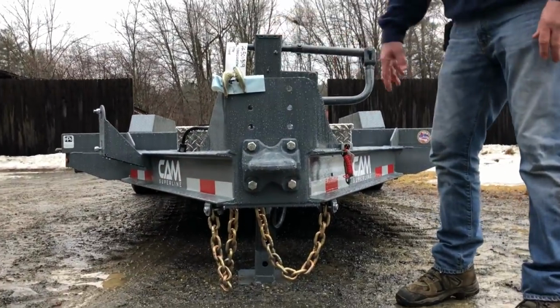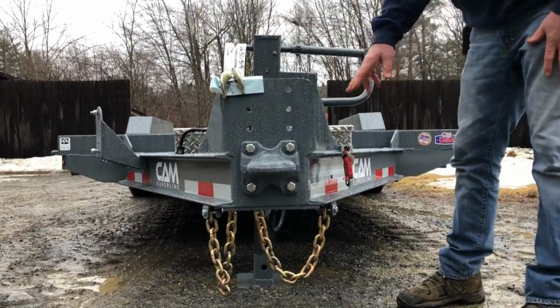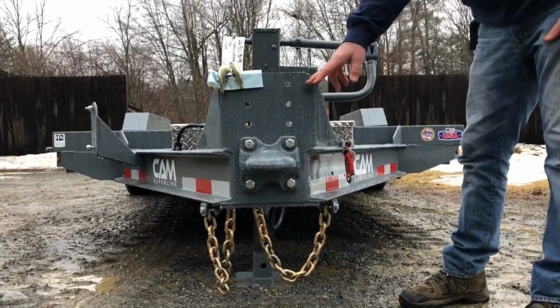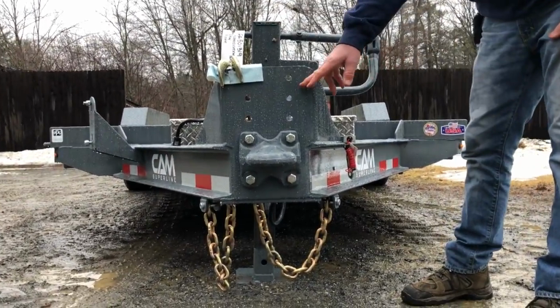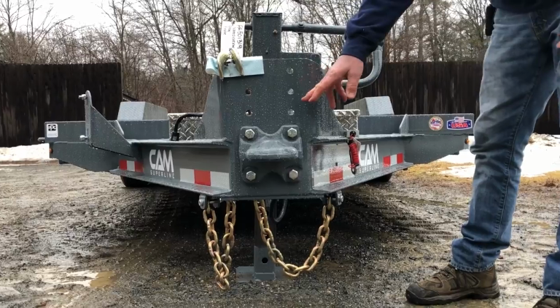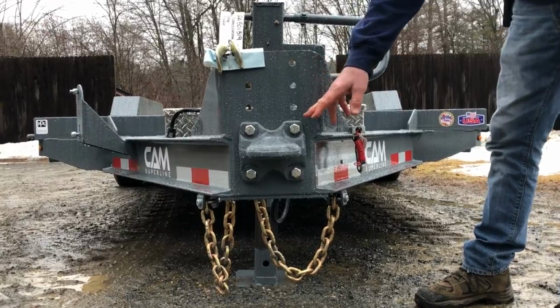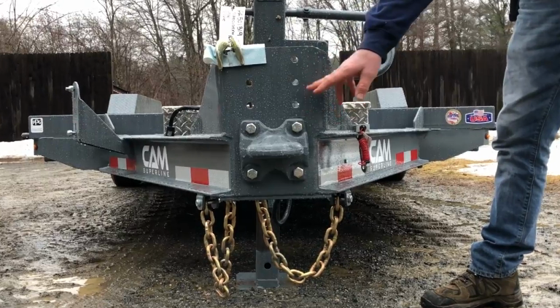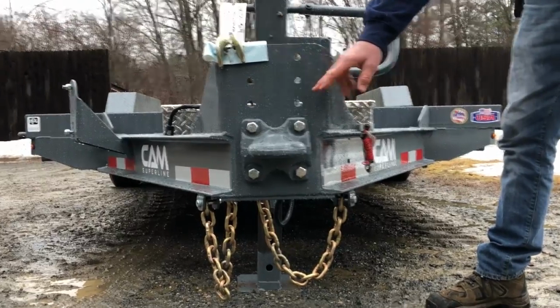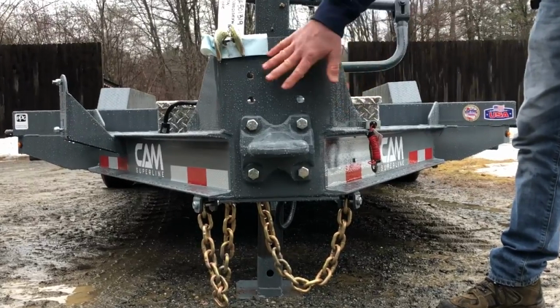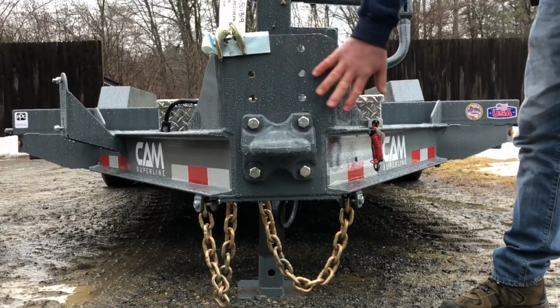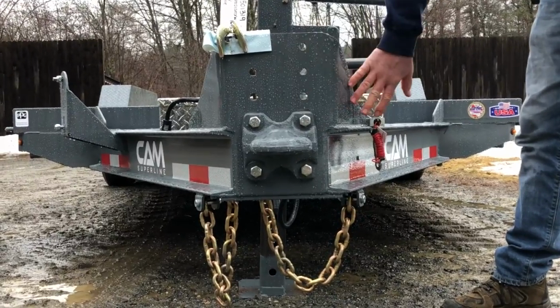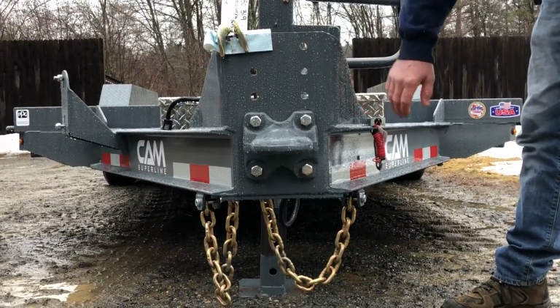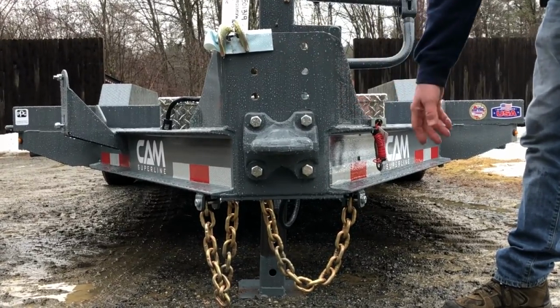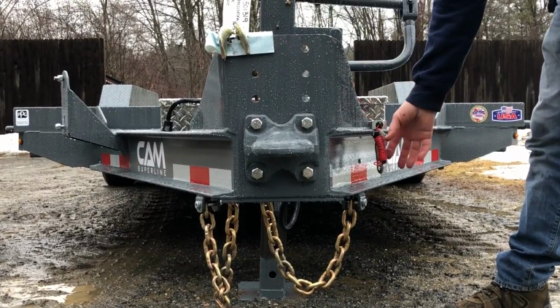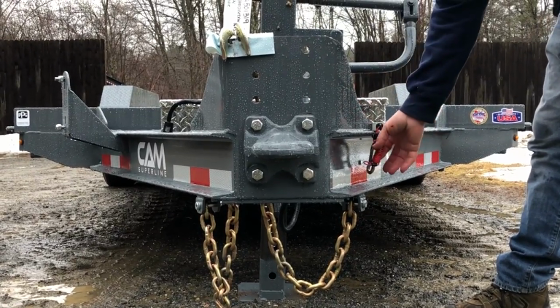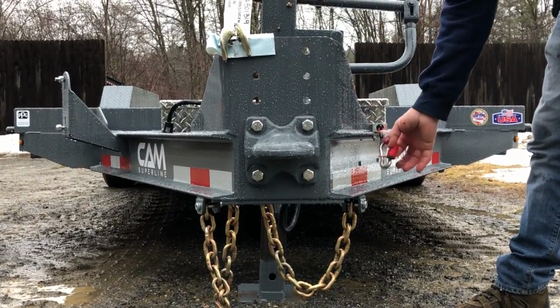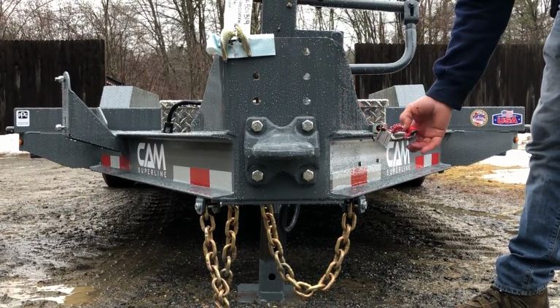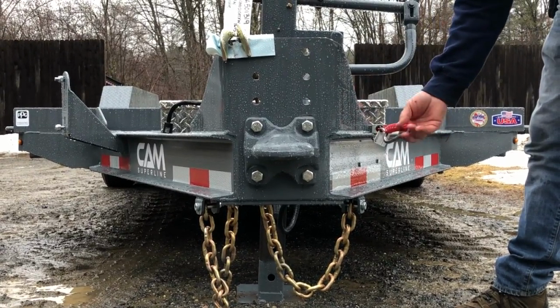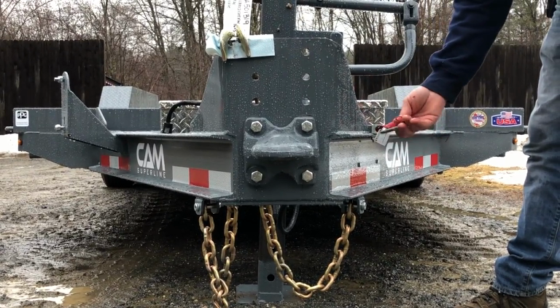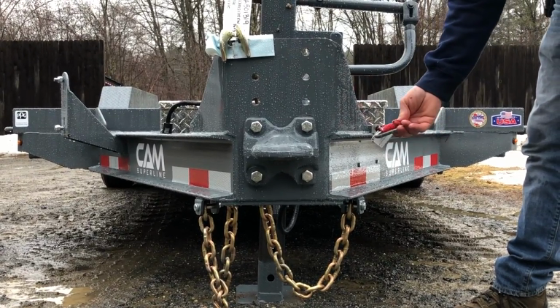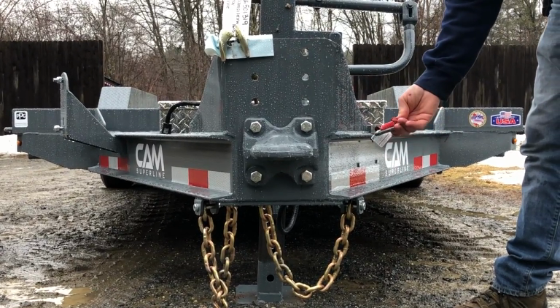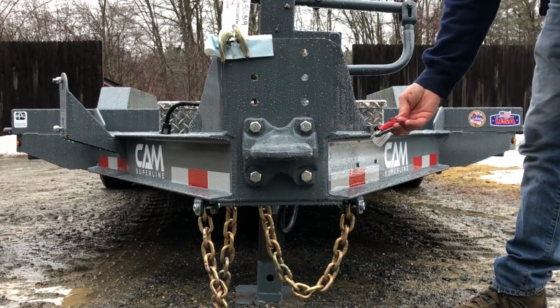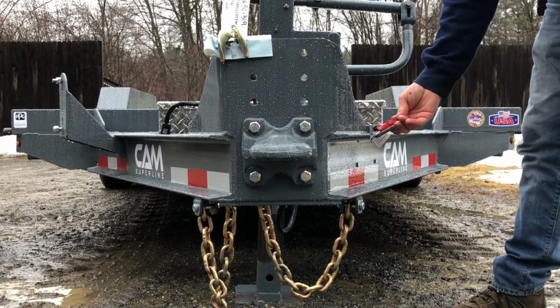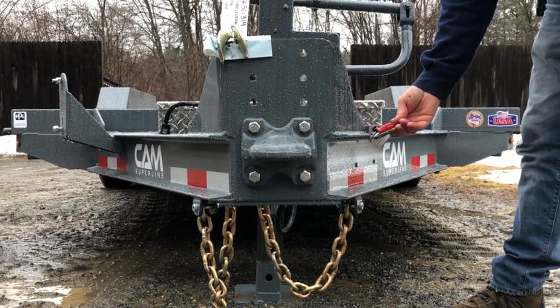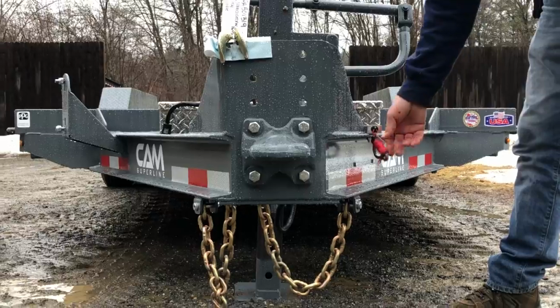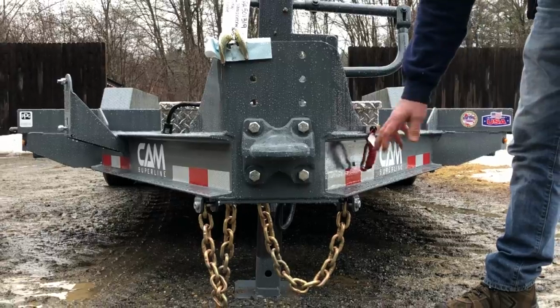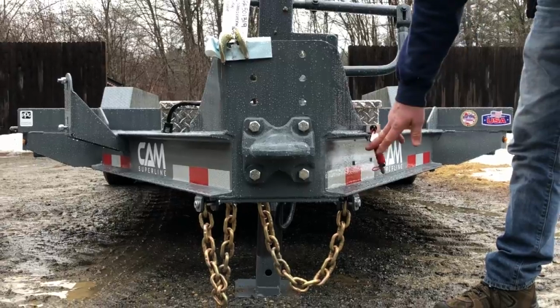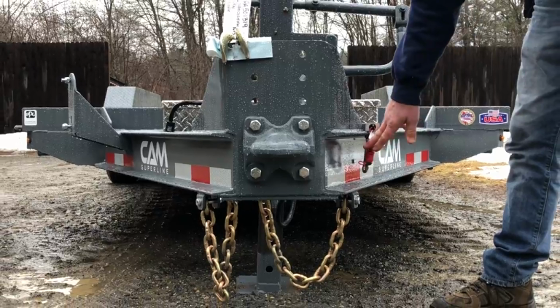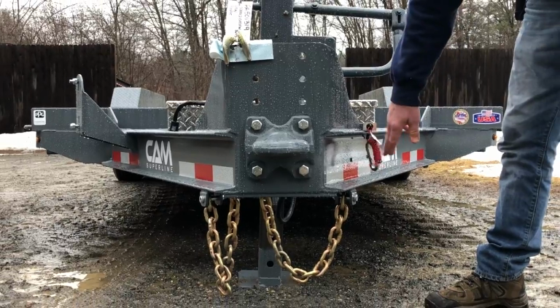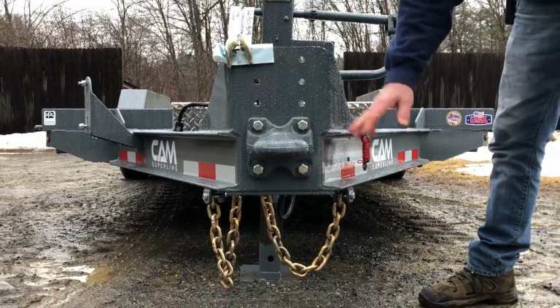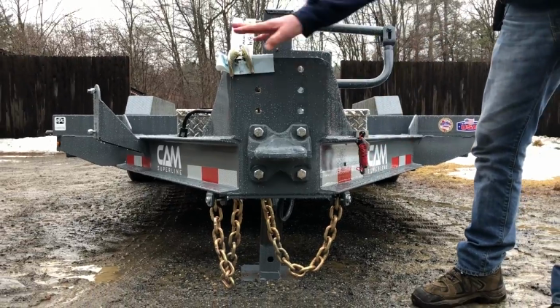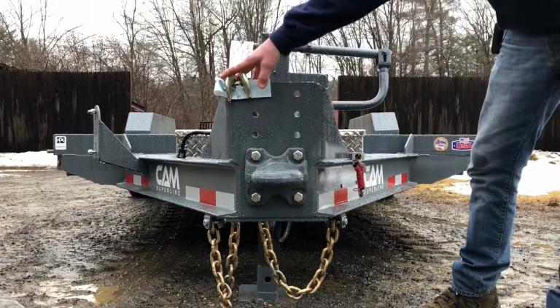You have your choice of pintle or ball on a fully wrapped tongue, with a spring-loaded zip, fast breakaway, and safety chains — all standard on this trailer.